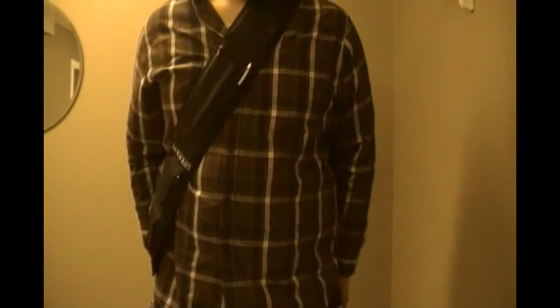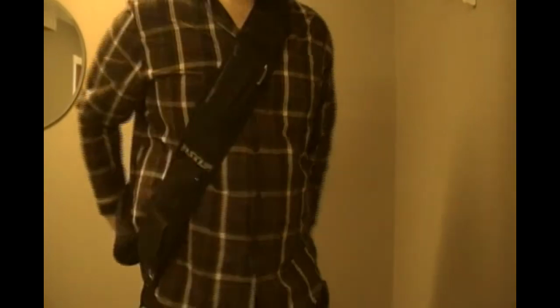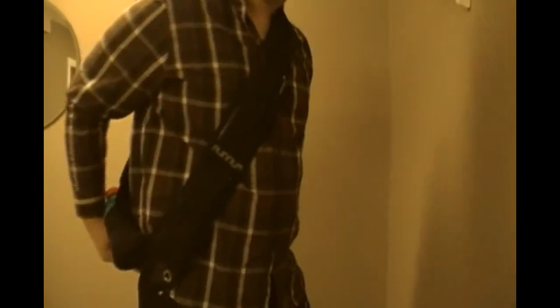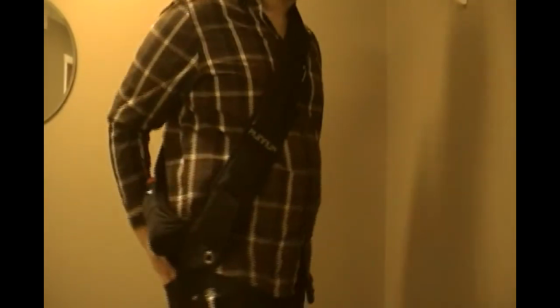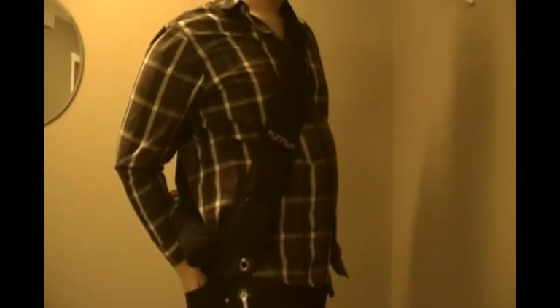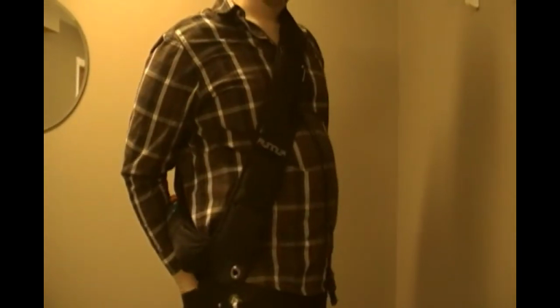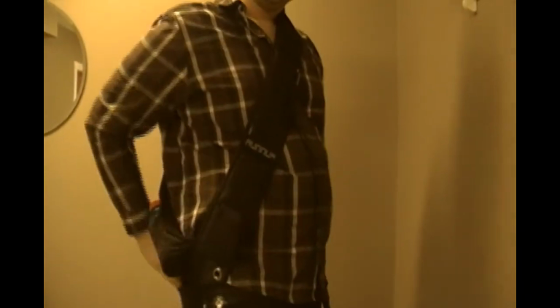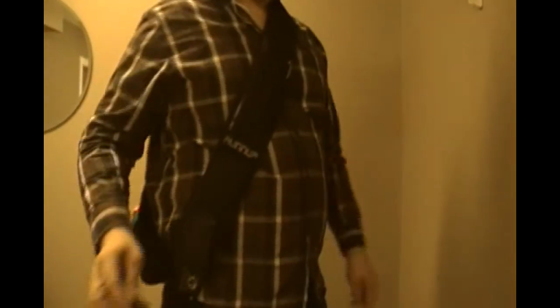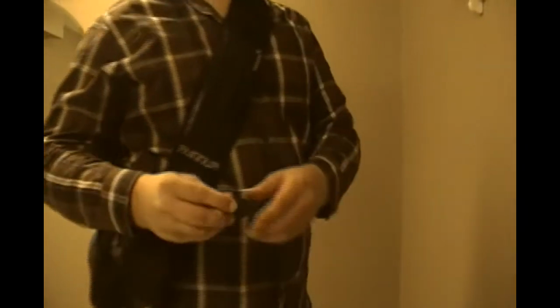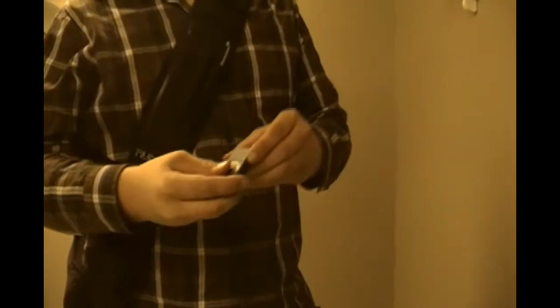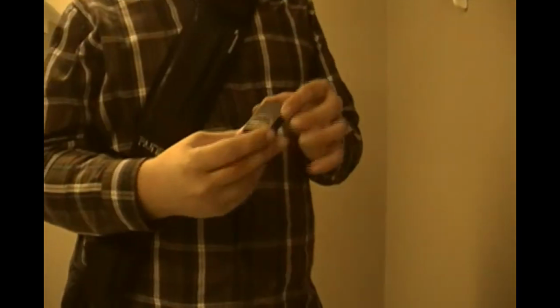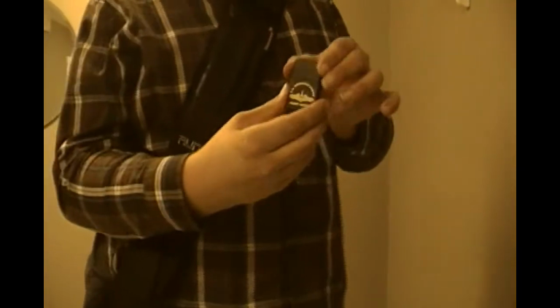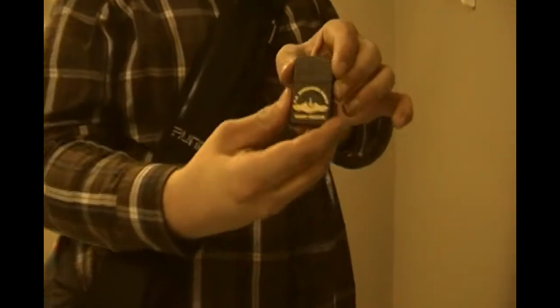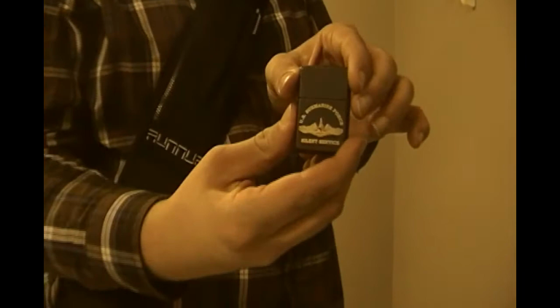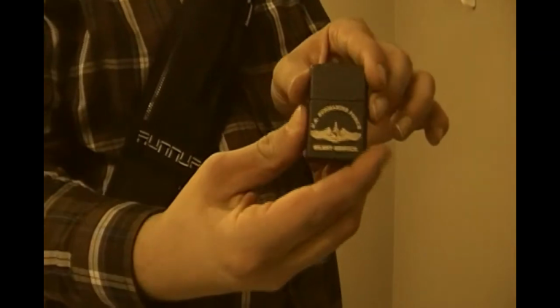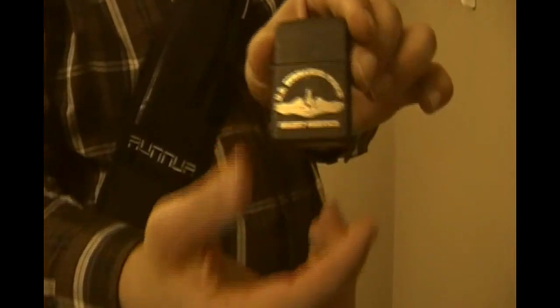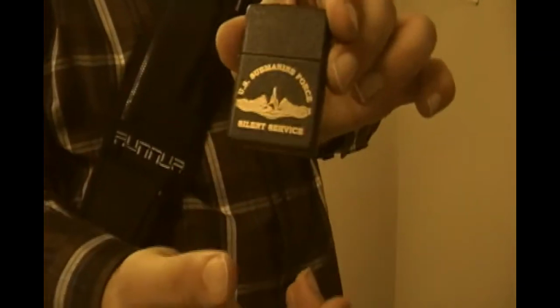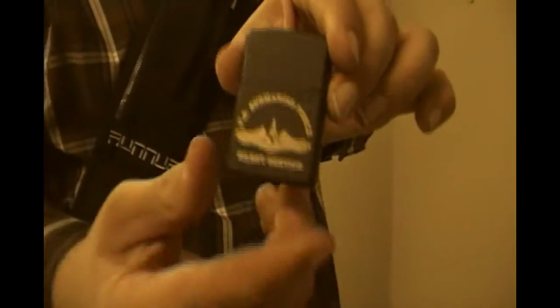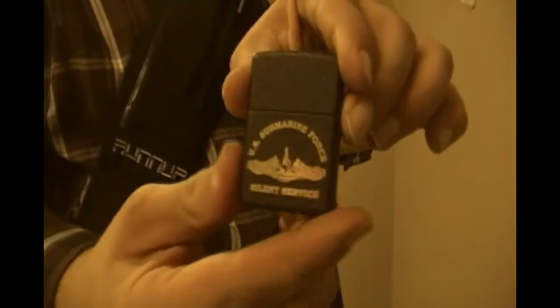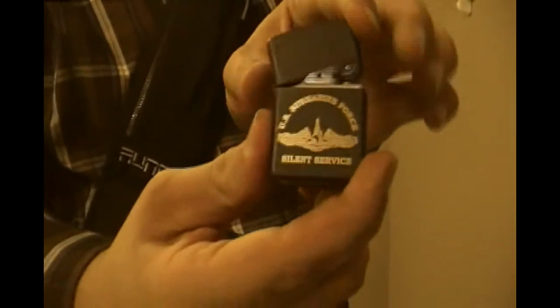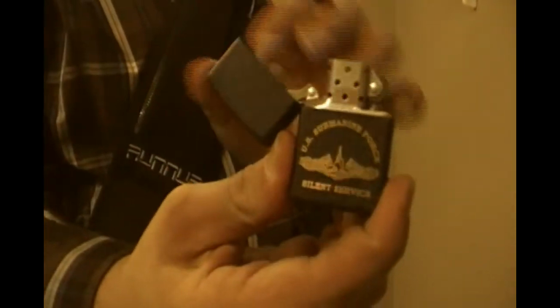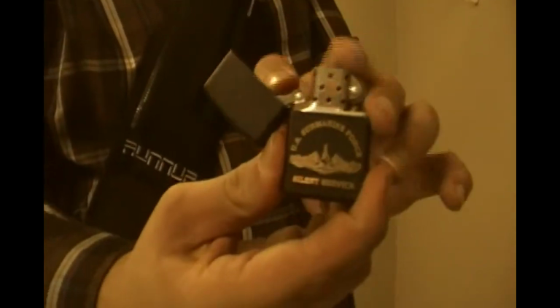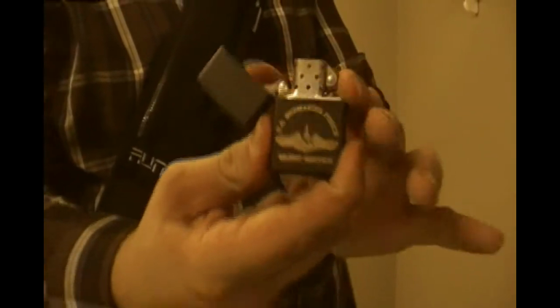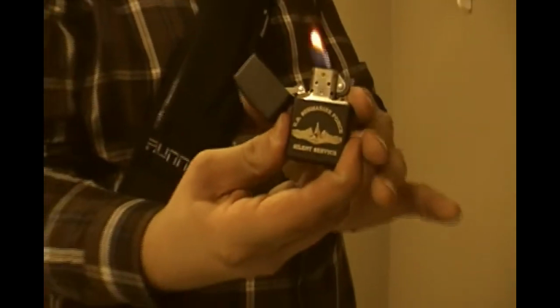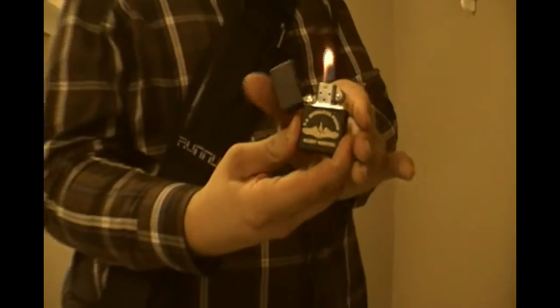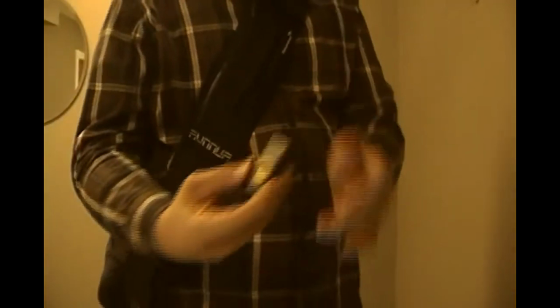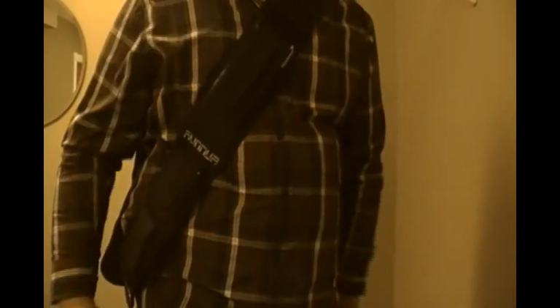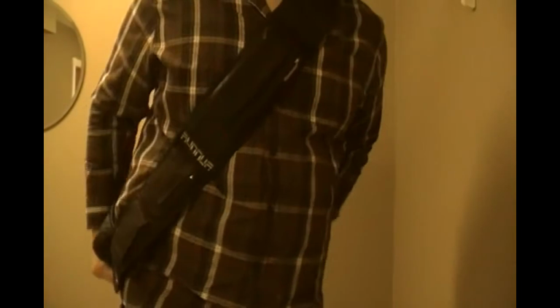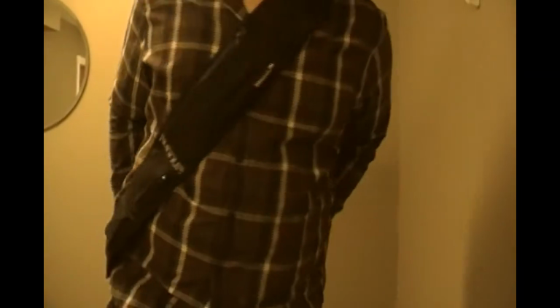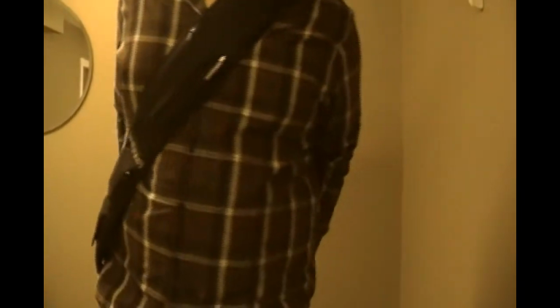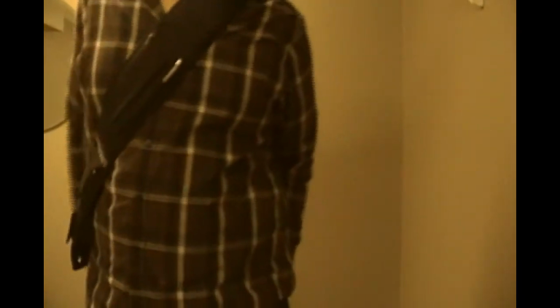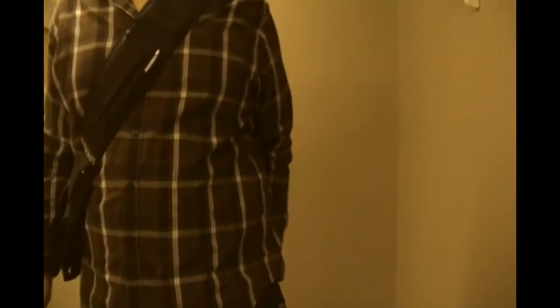Now, in my back pocket here, I carry a Zippo. My right back pocket is just a U.S. Submarine Force one. Never know when you could use a Zippo.